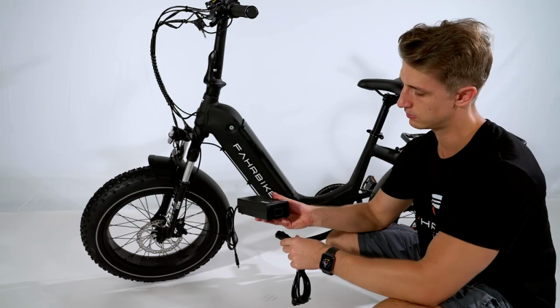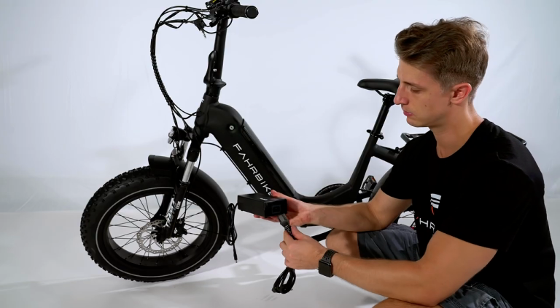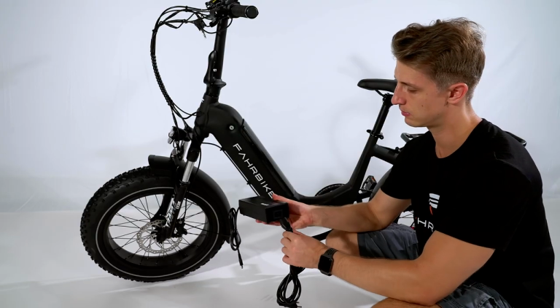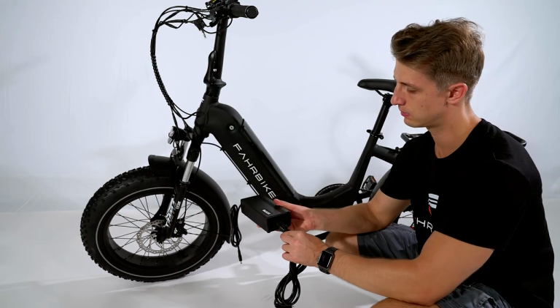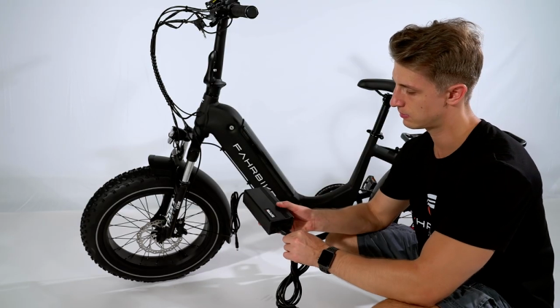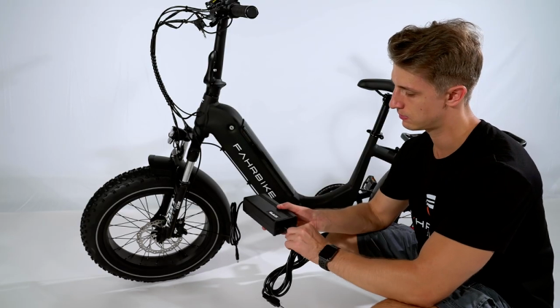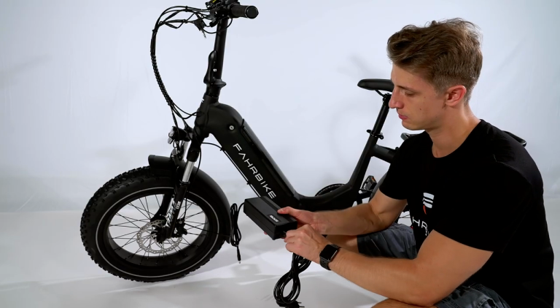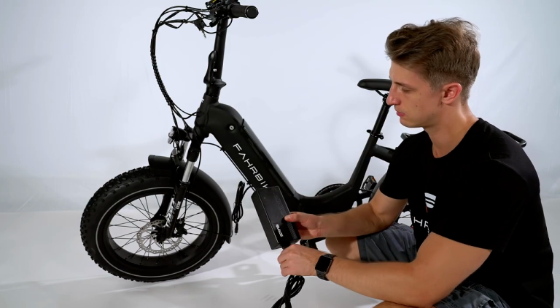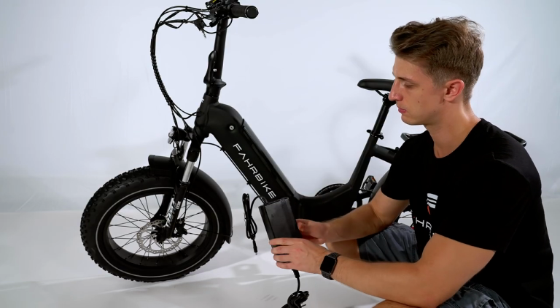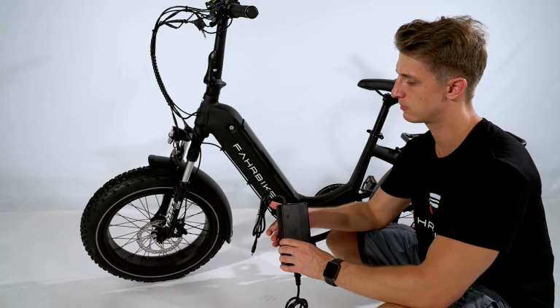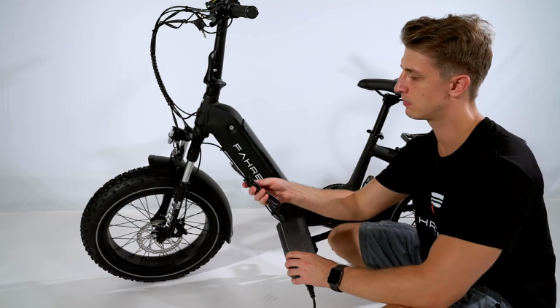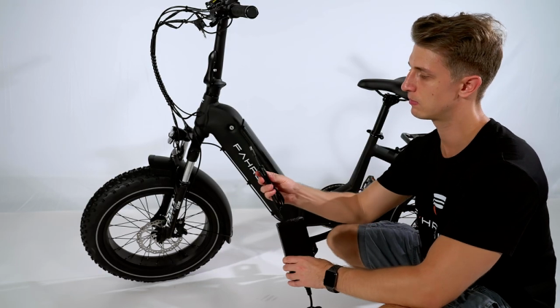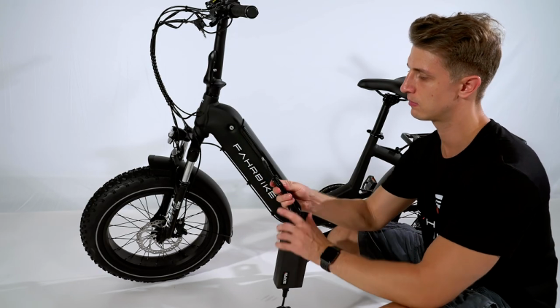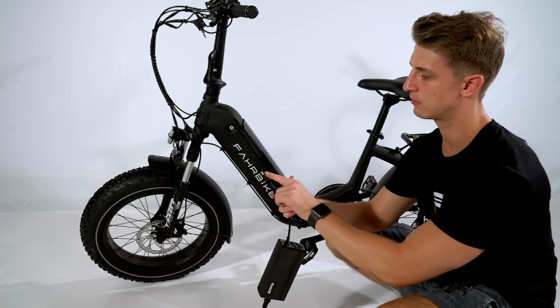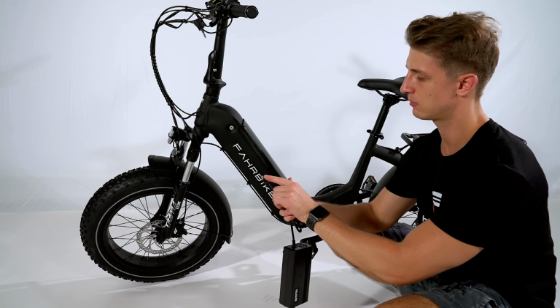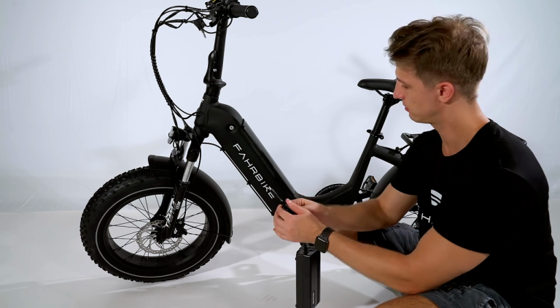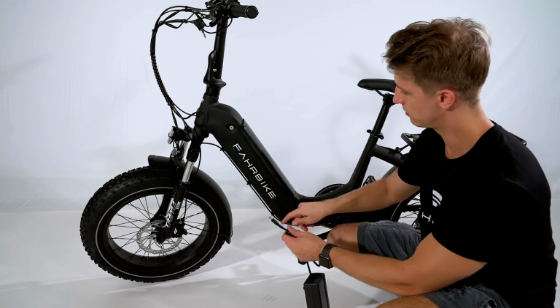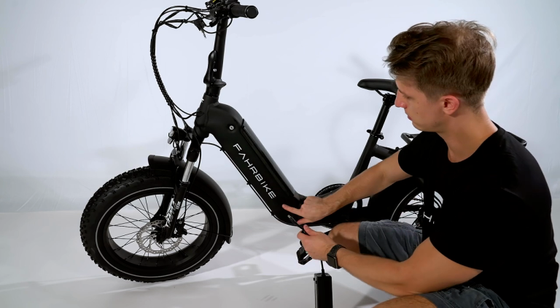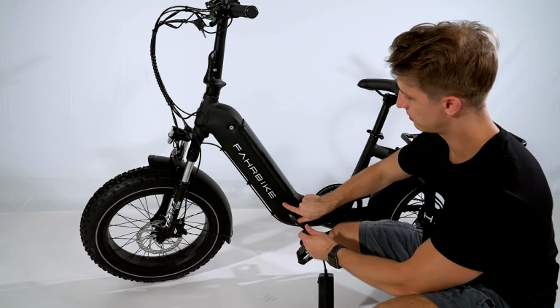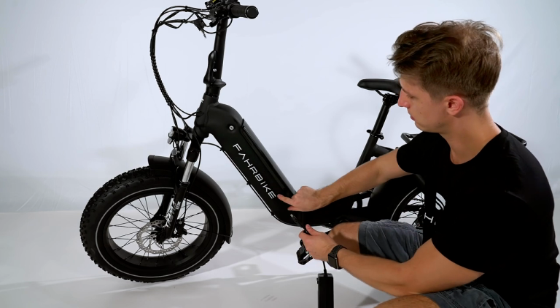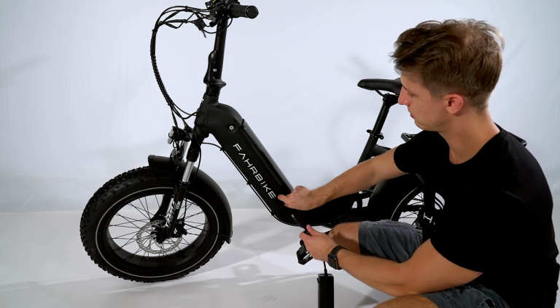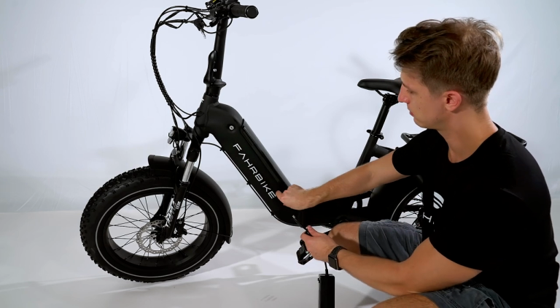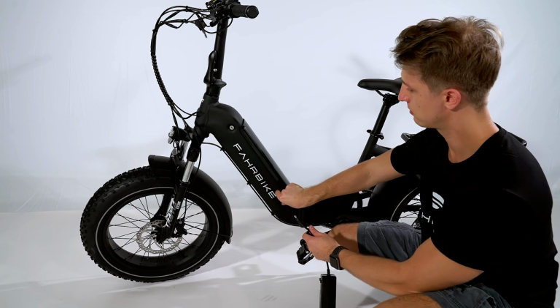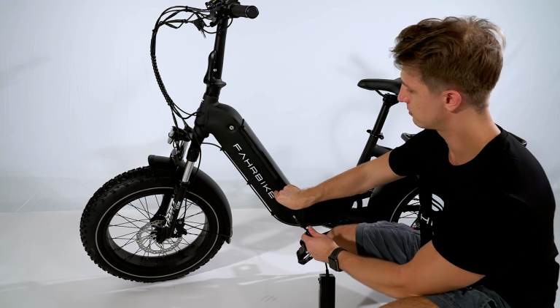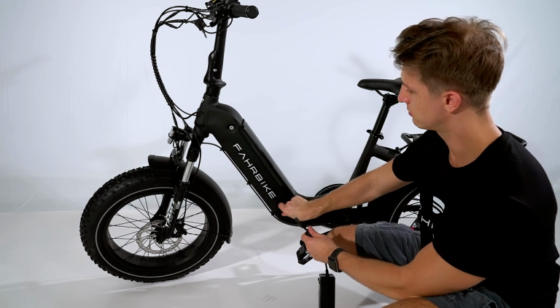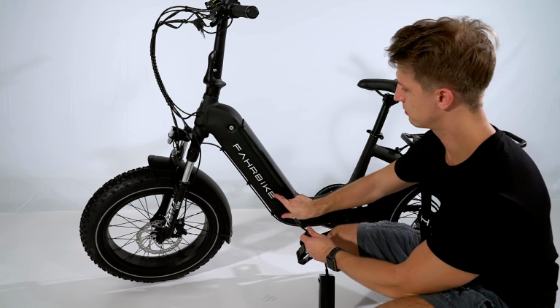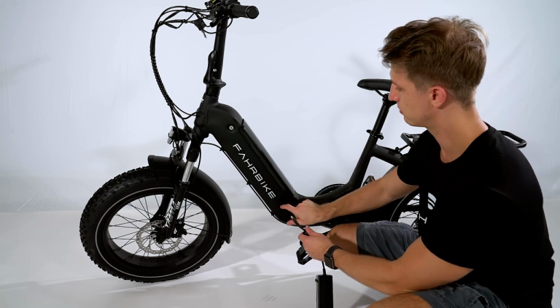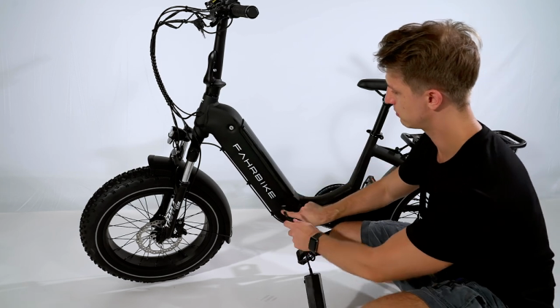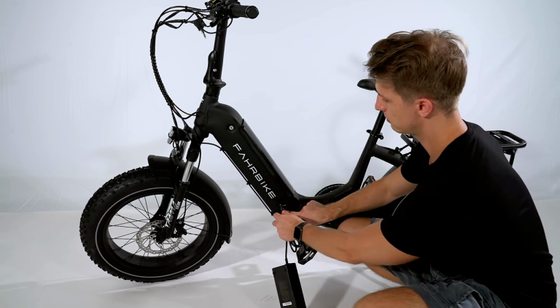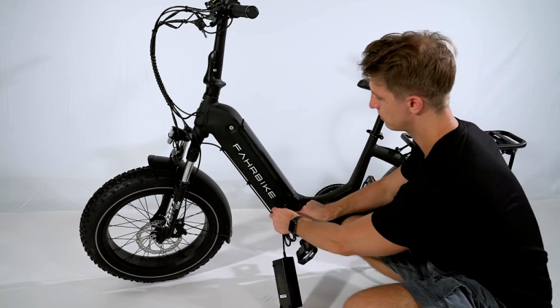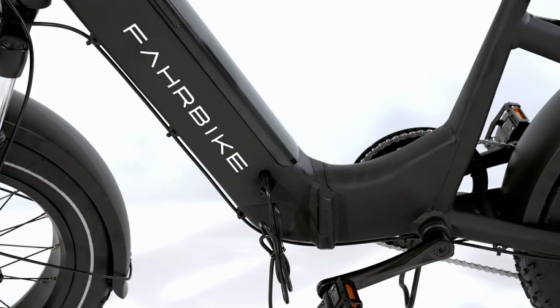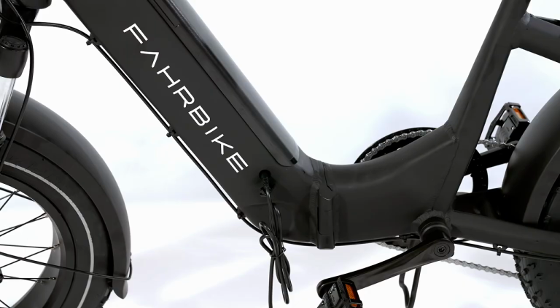Charge the battery in place using the charging port on the side, or by itself without the bike using the charging port on the battery itself.